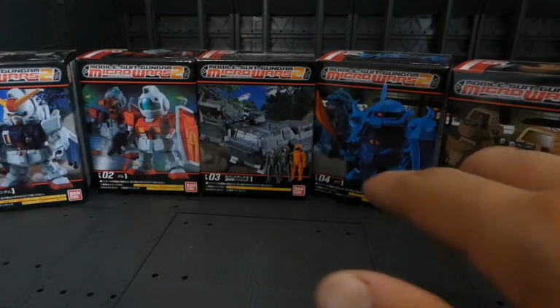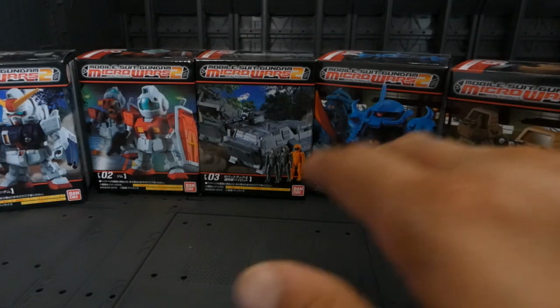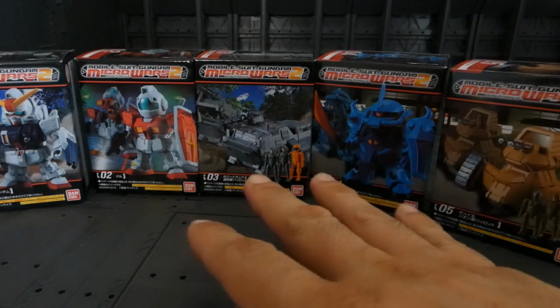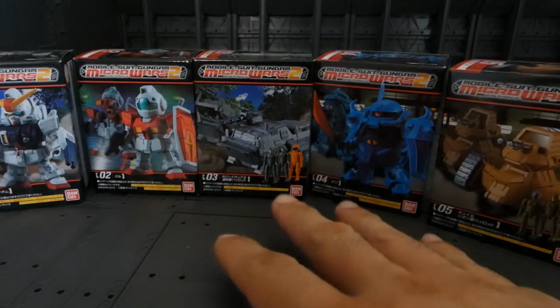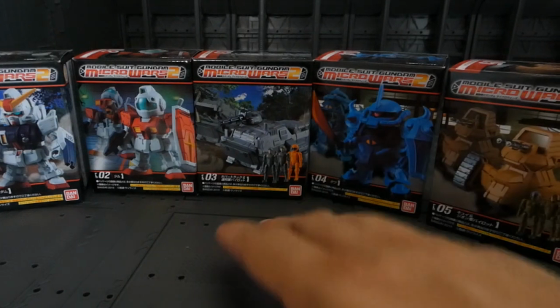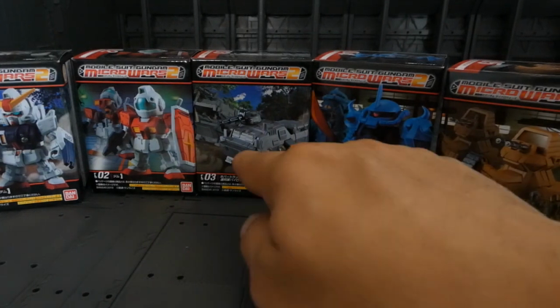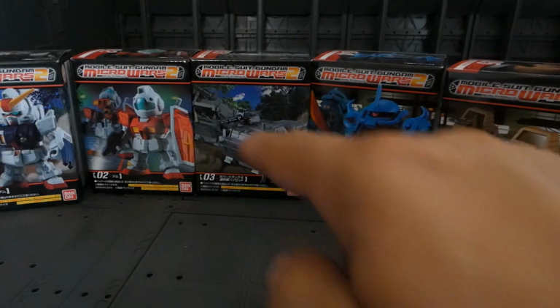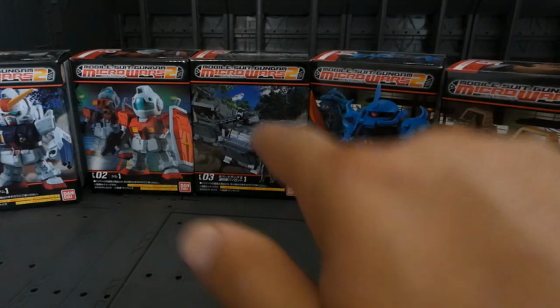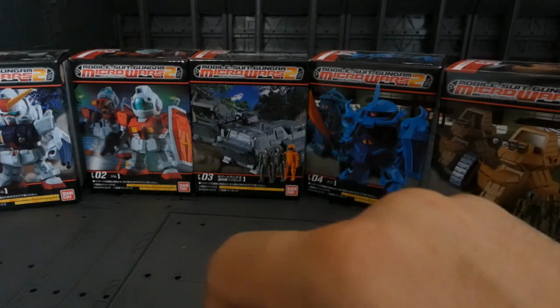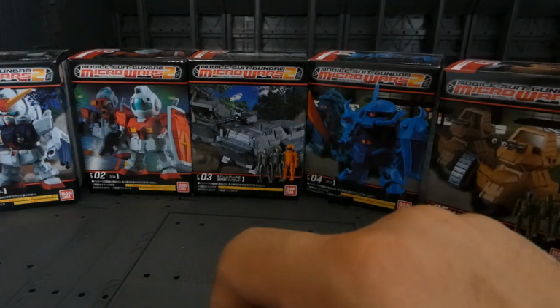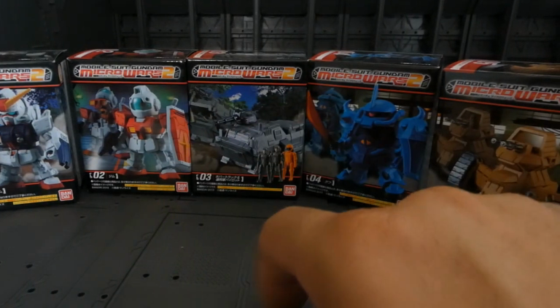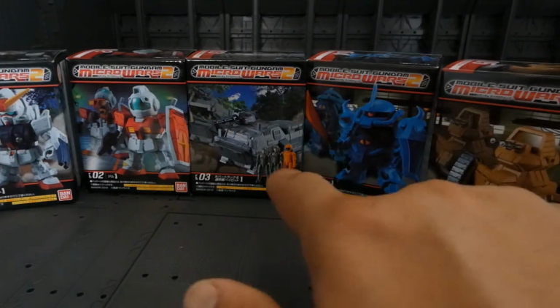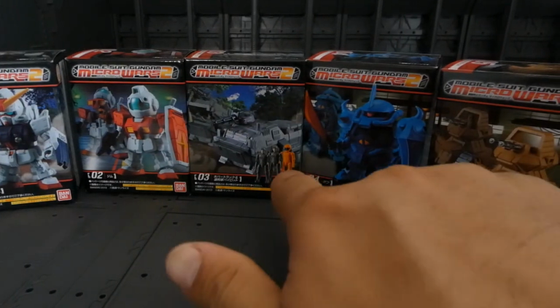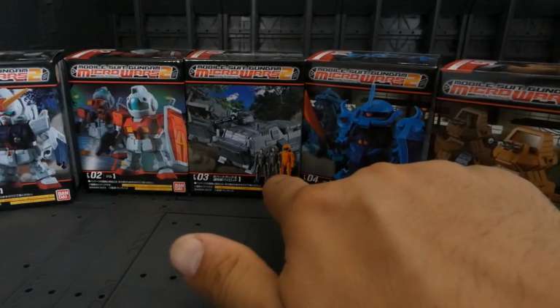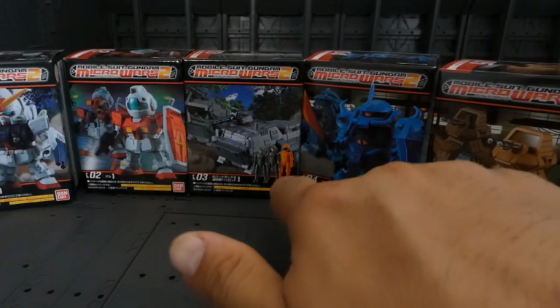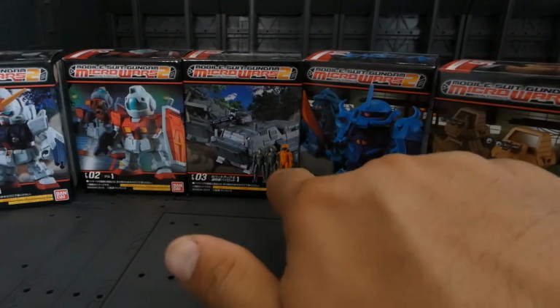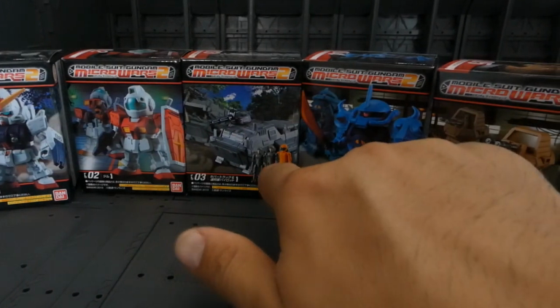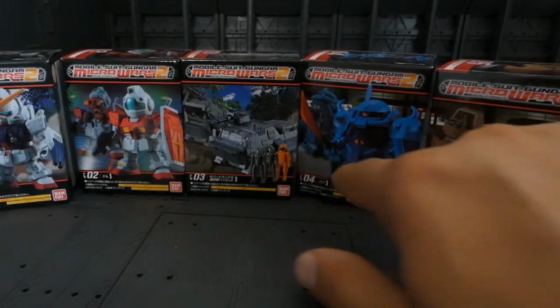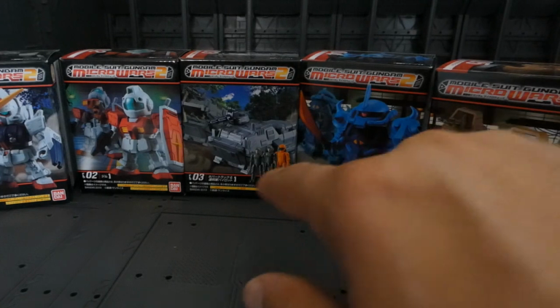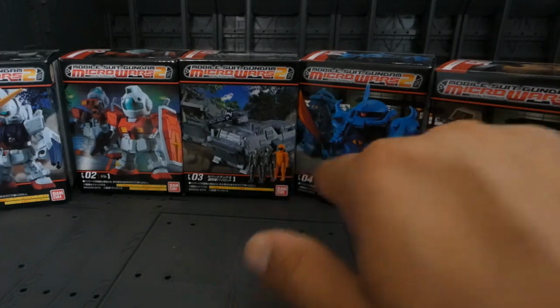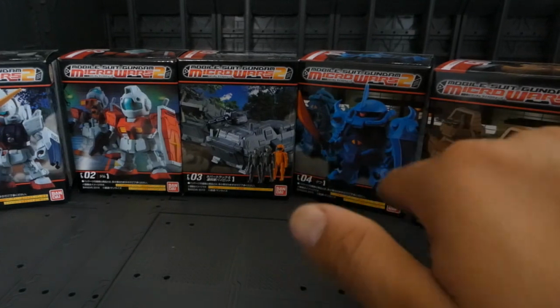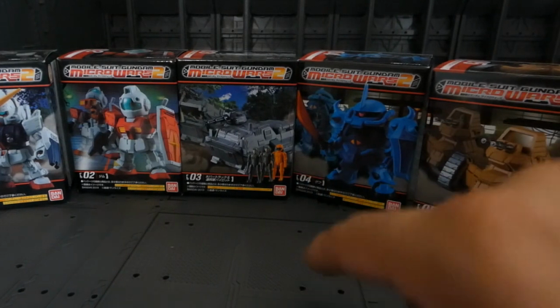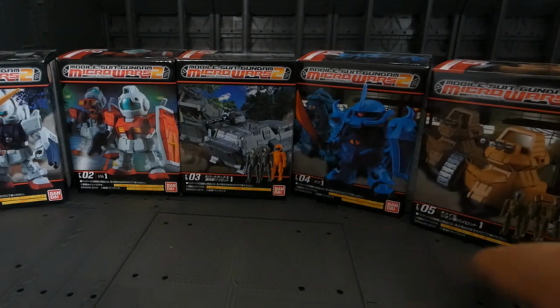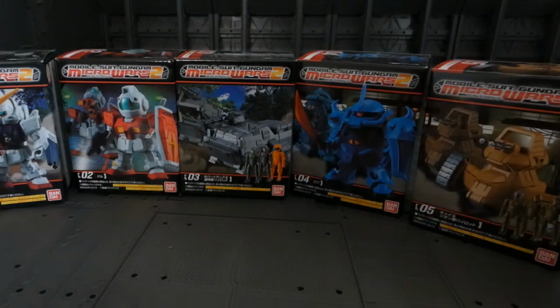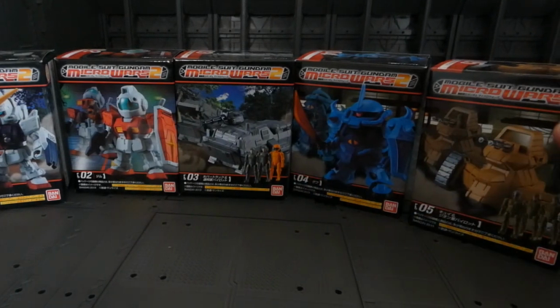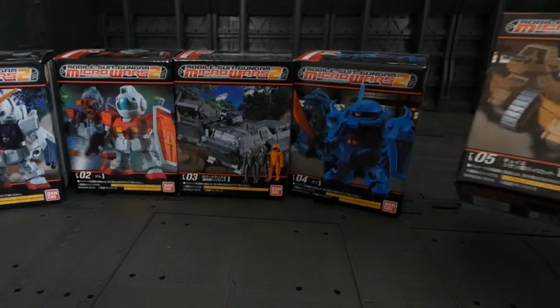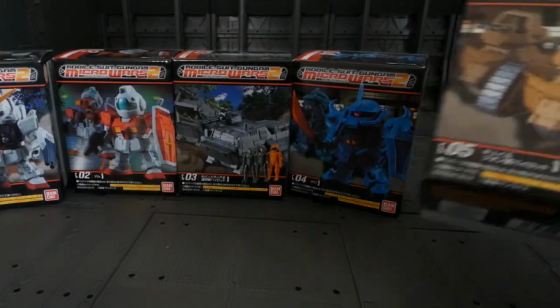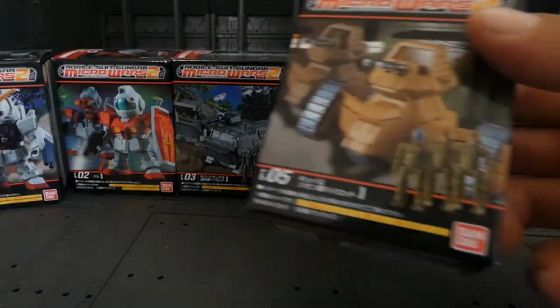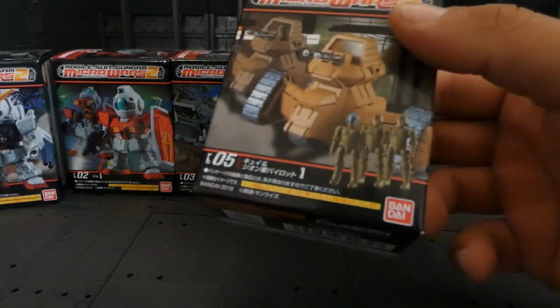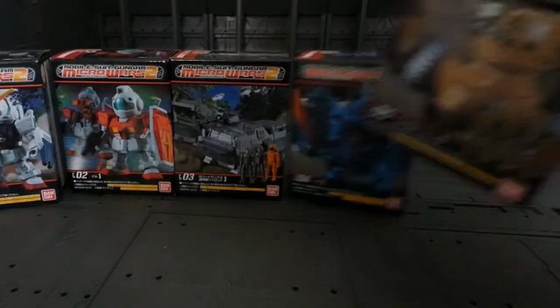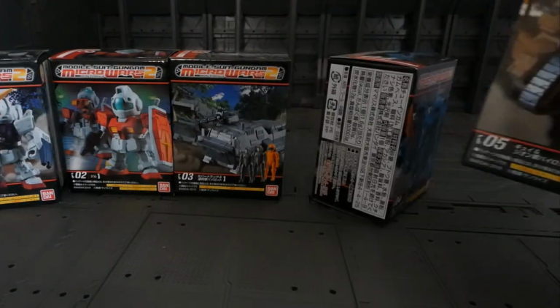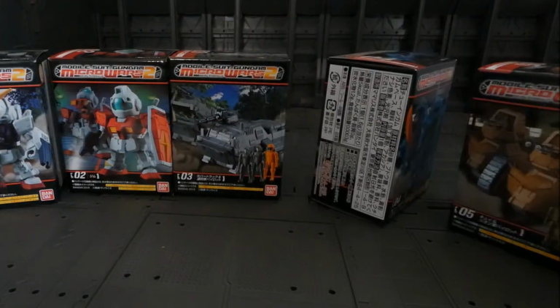It looks like the mobile suits don't come with people, but the vehicles do. The good news is the vehicles all come with two or three figures each.